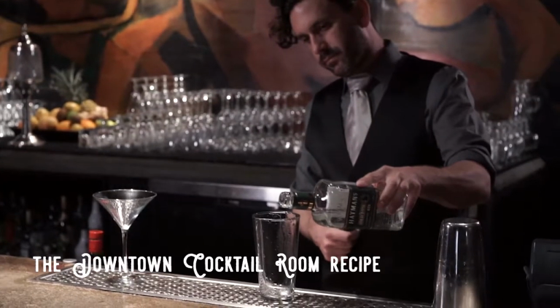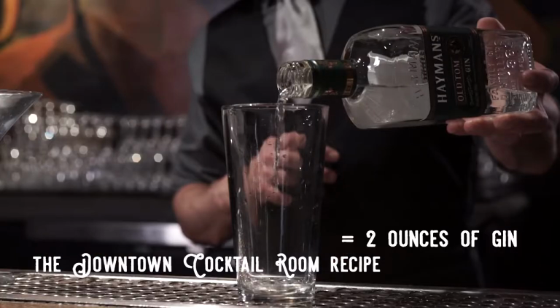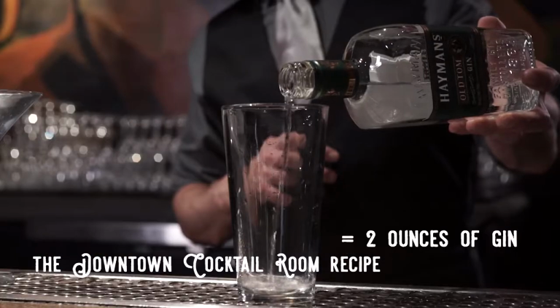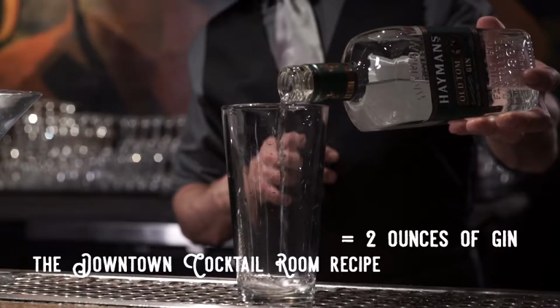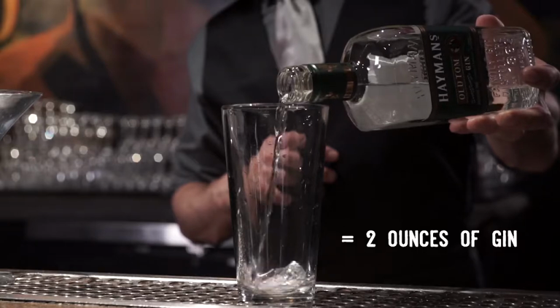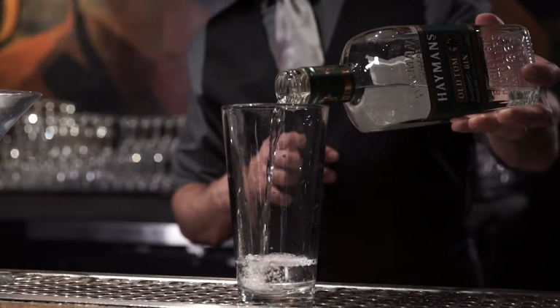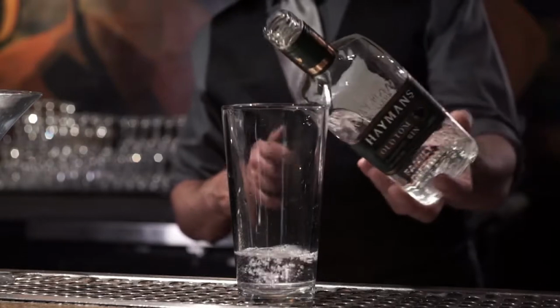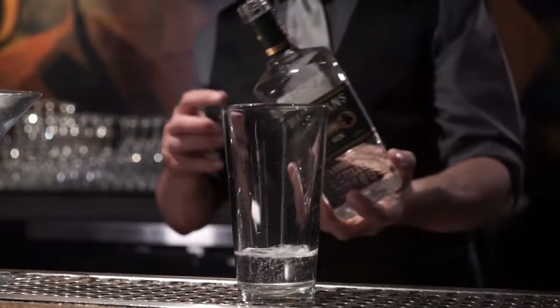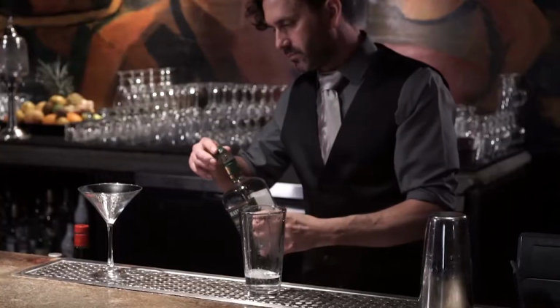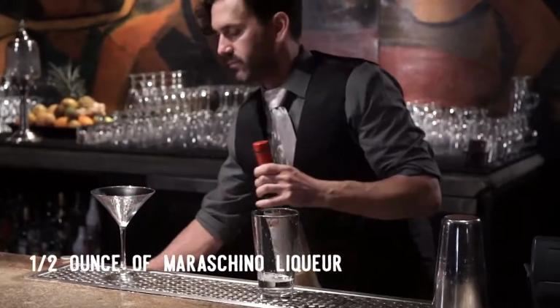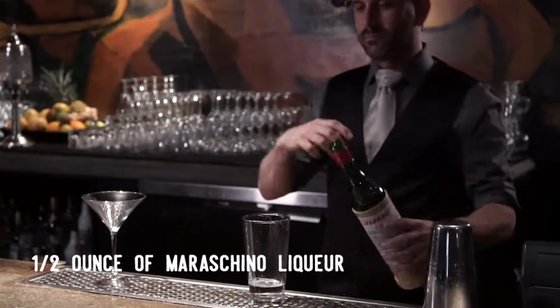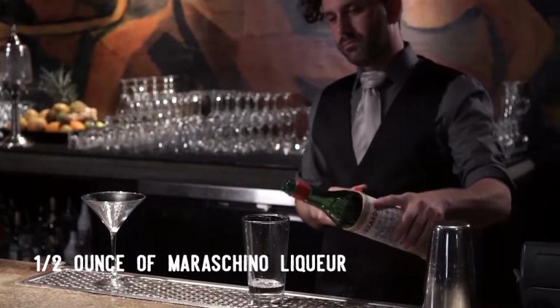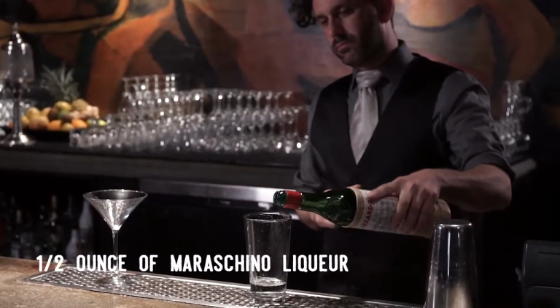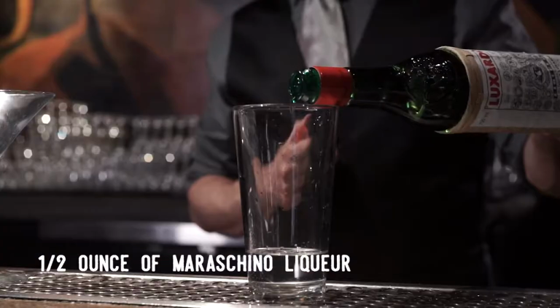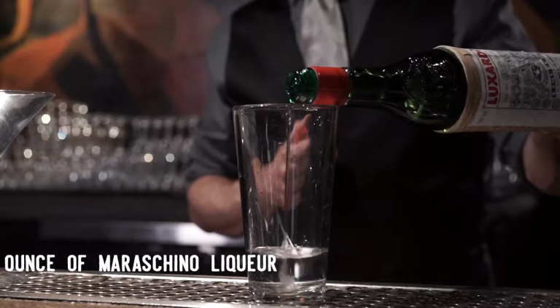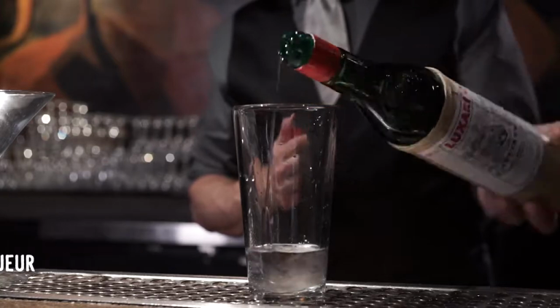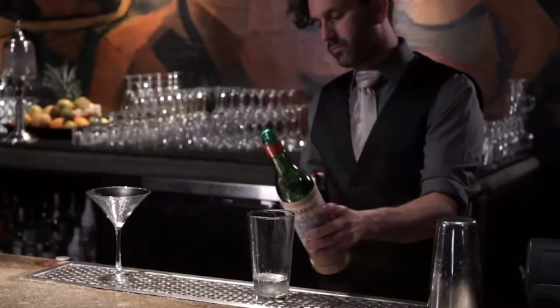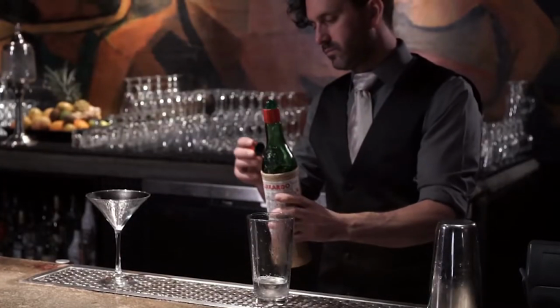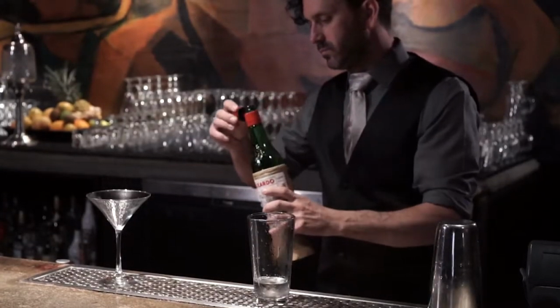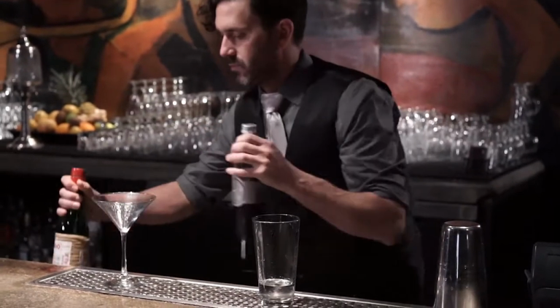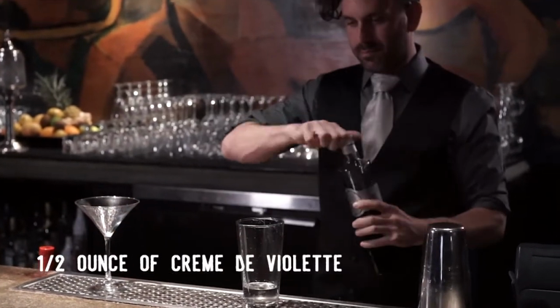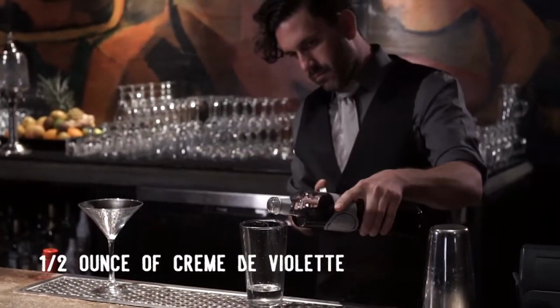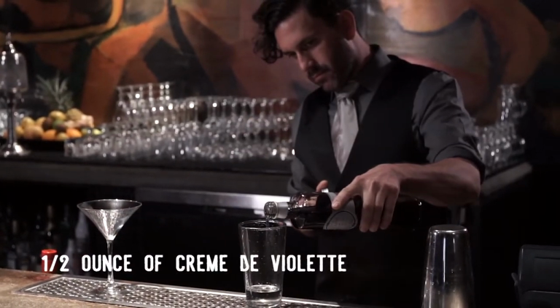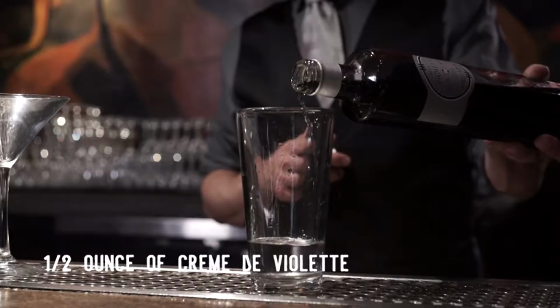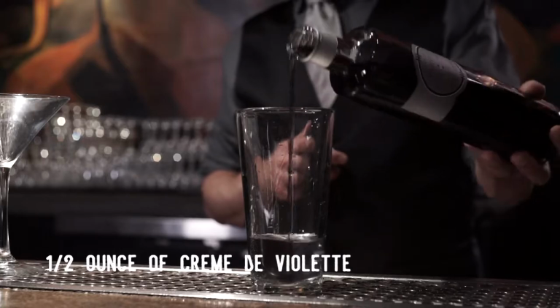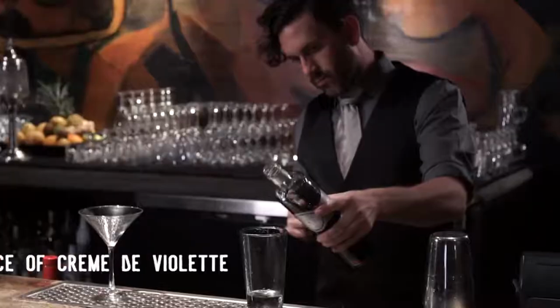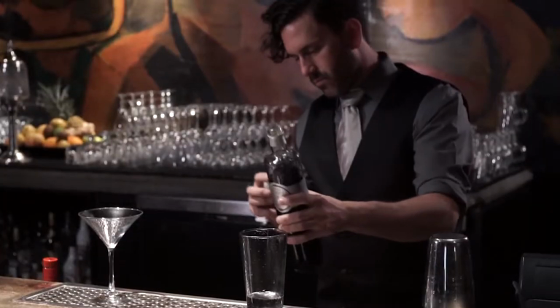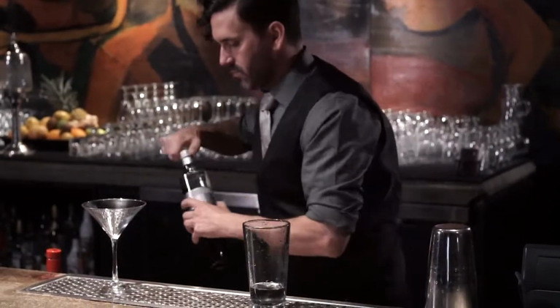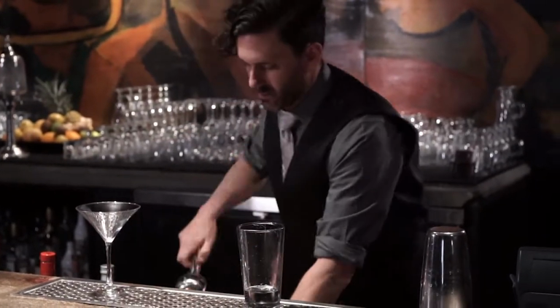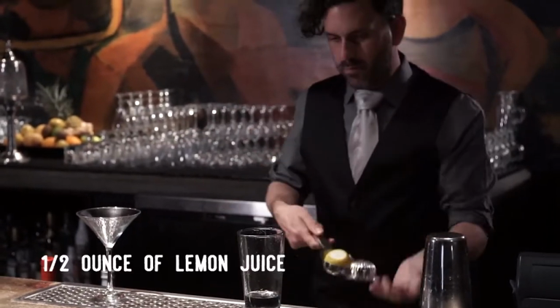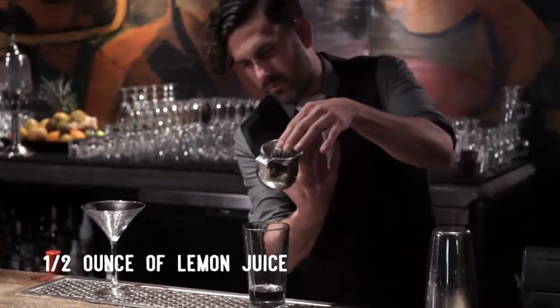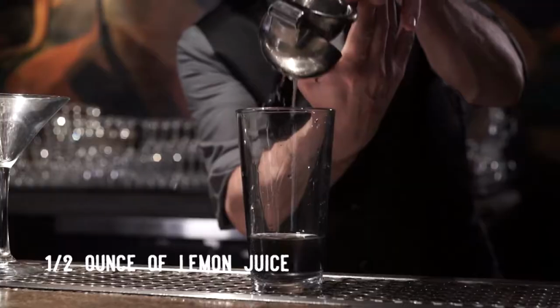Start with two ounces of gin, a half ounce of maraschino liqueur, a half ounce of crème de violette, and a half ounce of lemon juice.